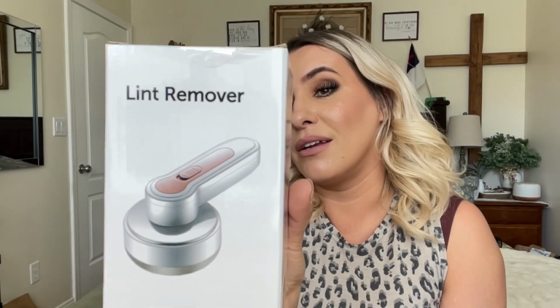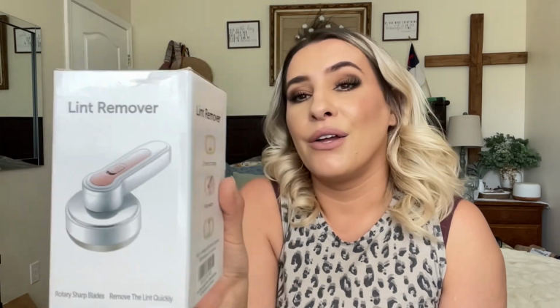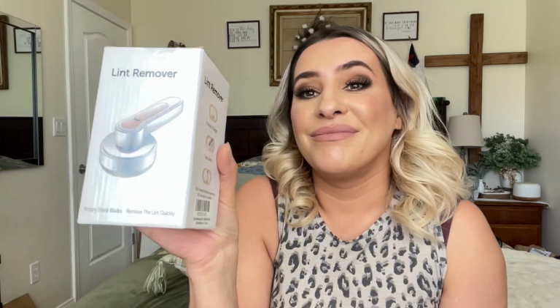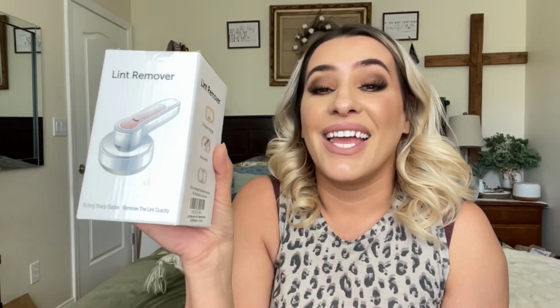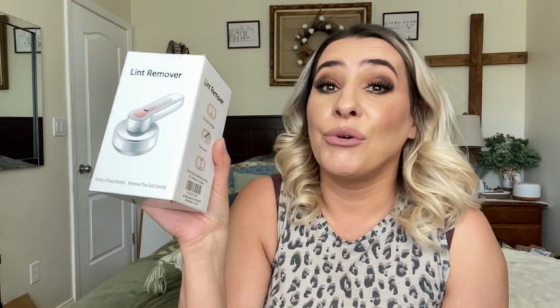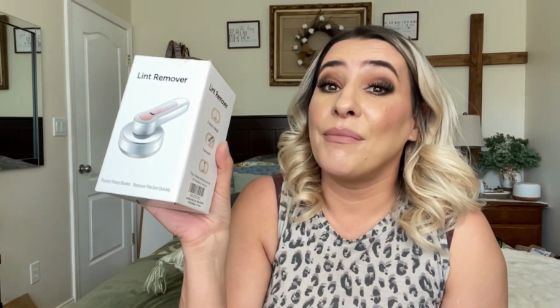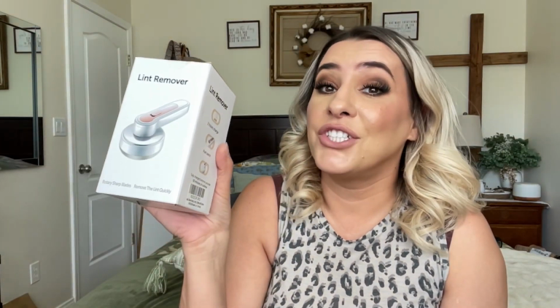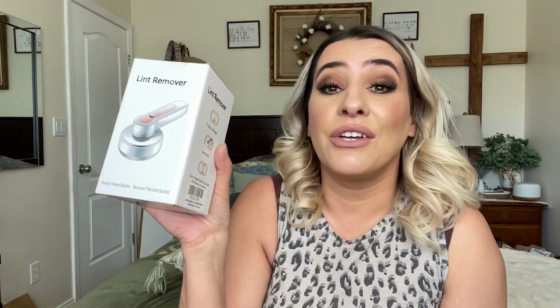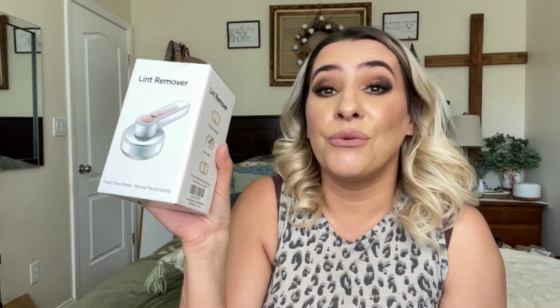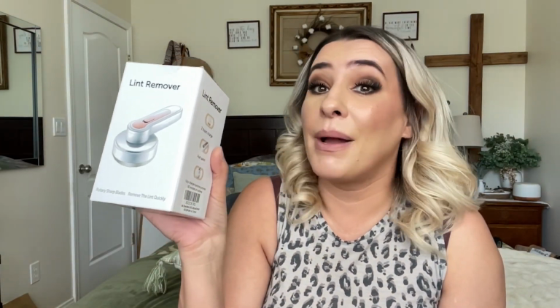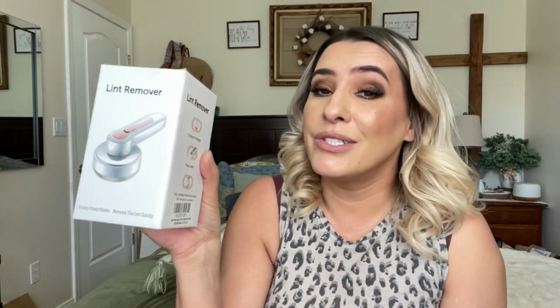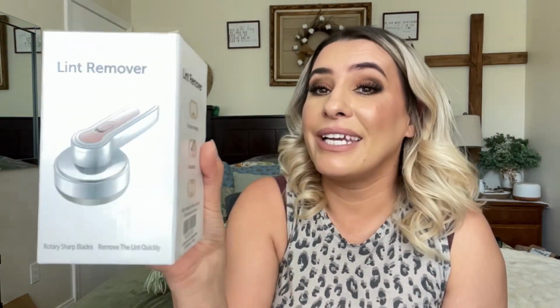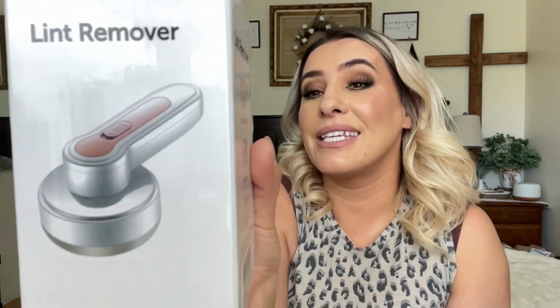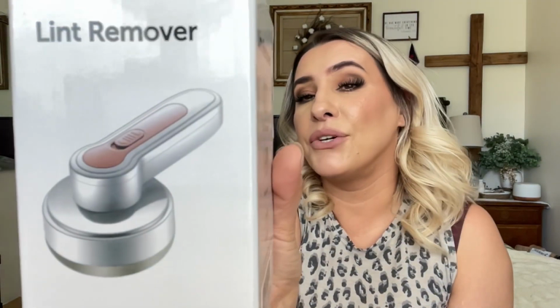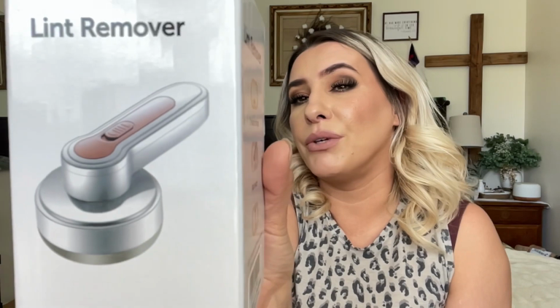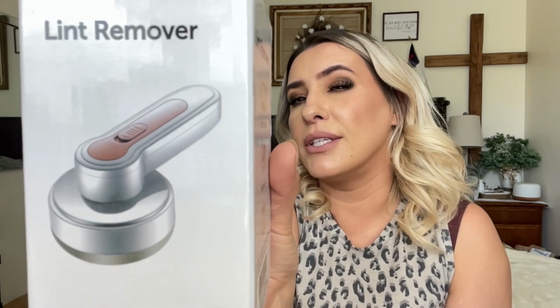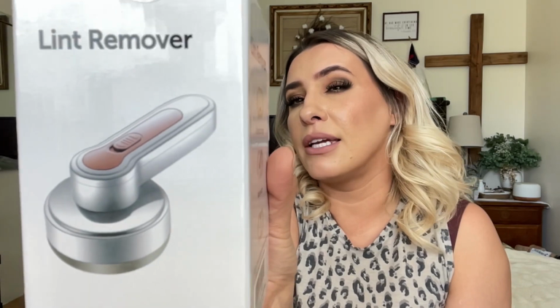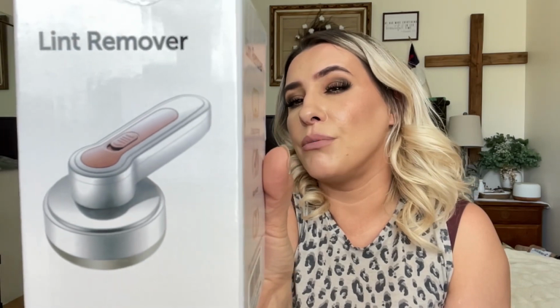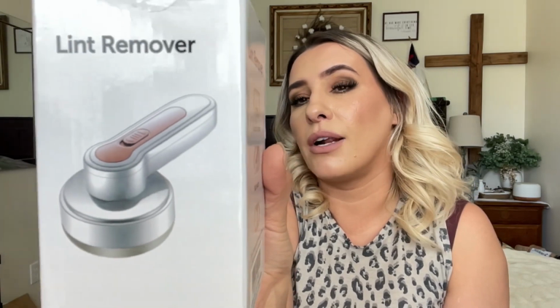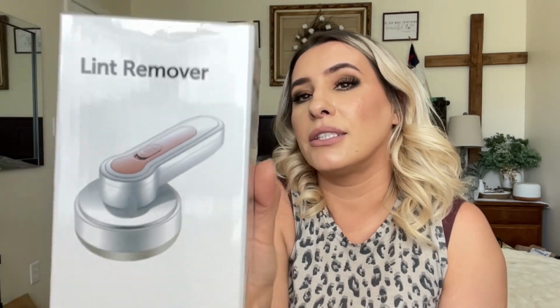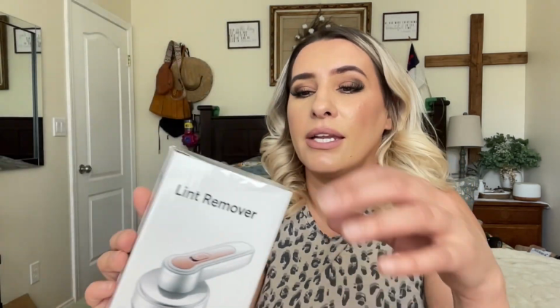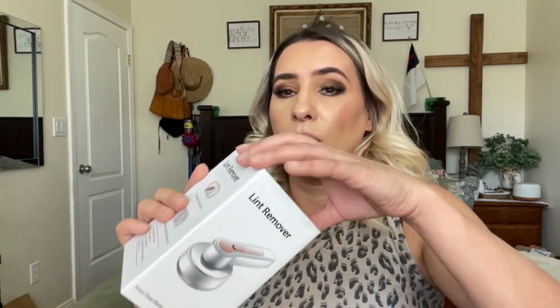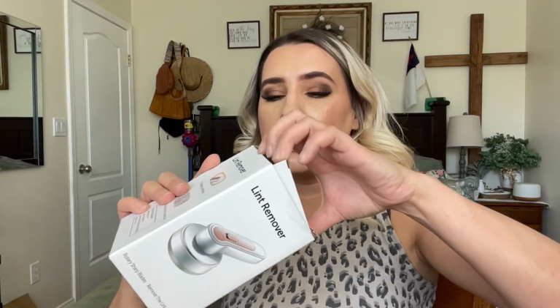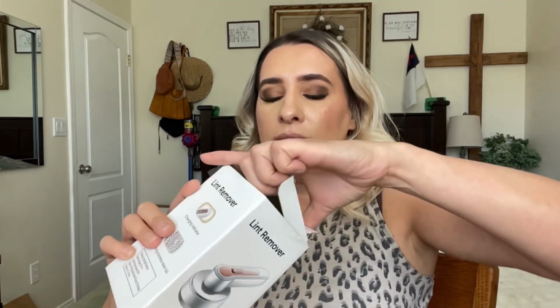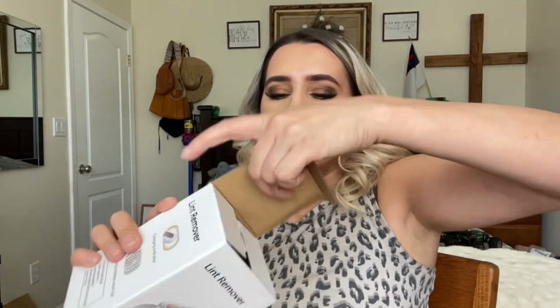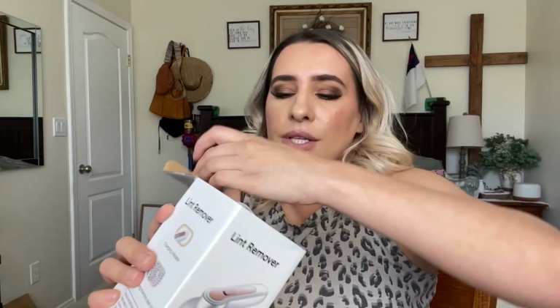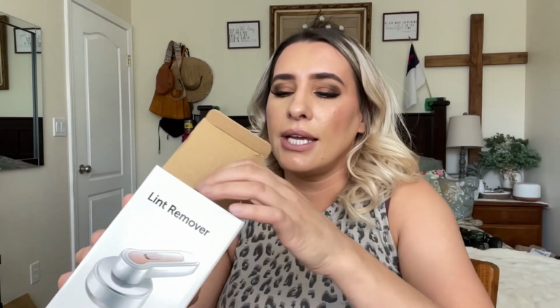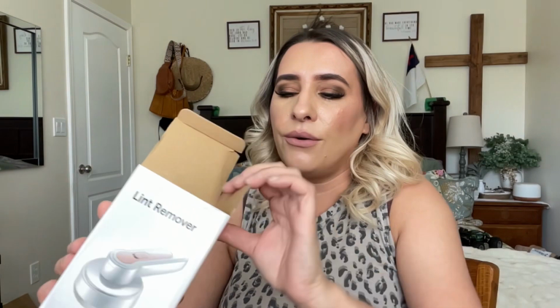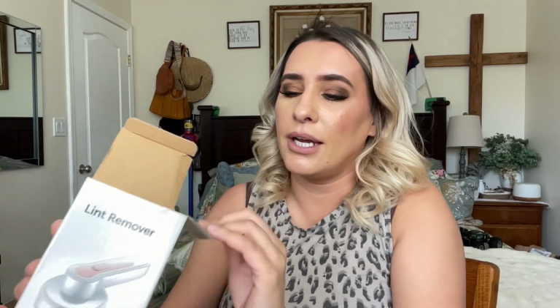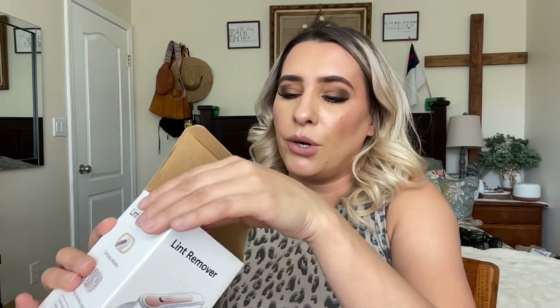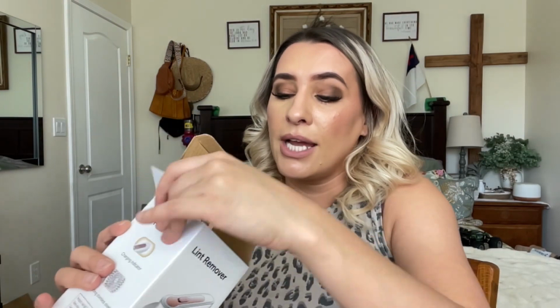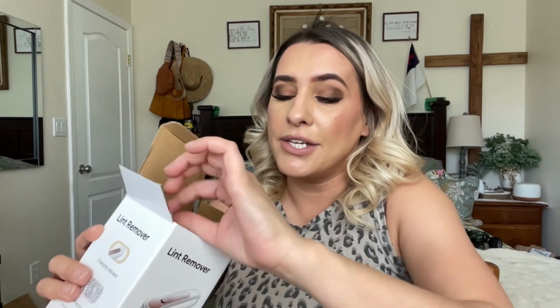Welcome back to my channel. If you're new, welcome — my name is Darlene. Today I'm going to be reviewing this lint remover. Let's go ahead and get right into this. This is how it comes in the box.